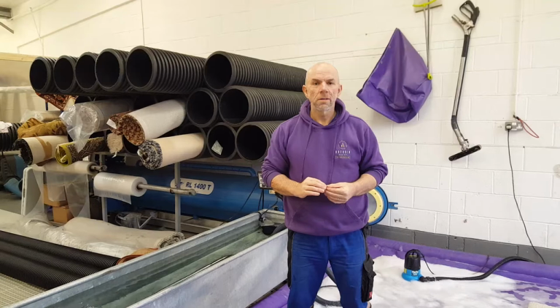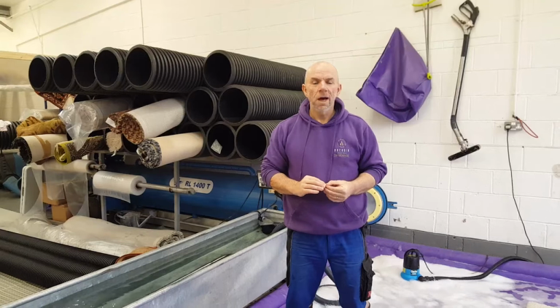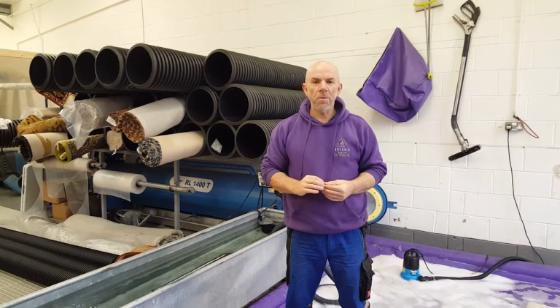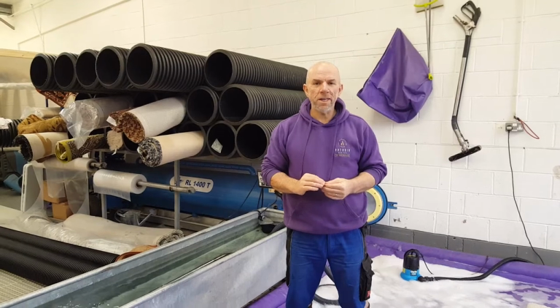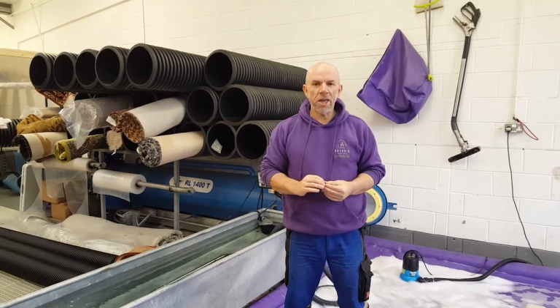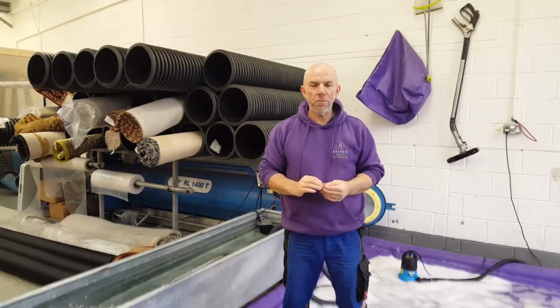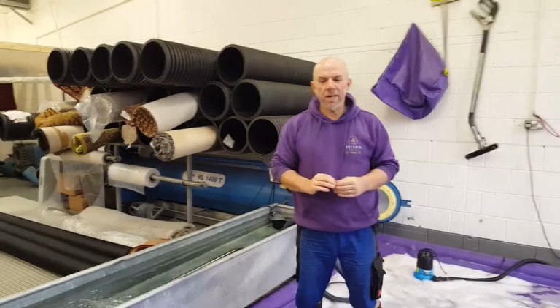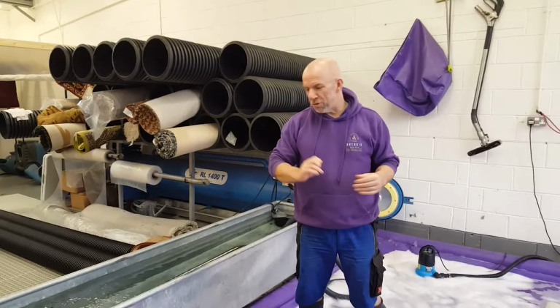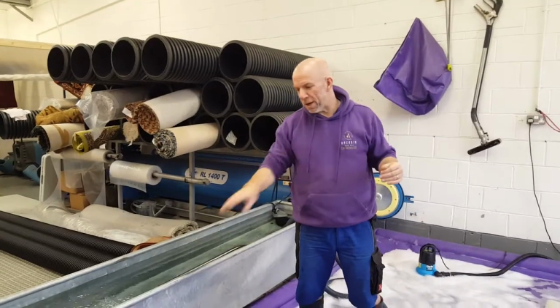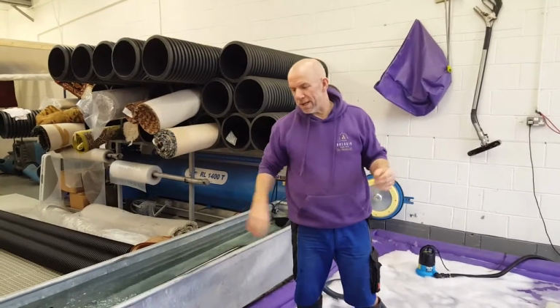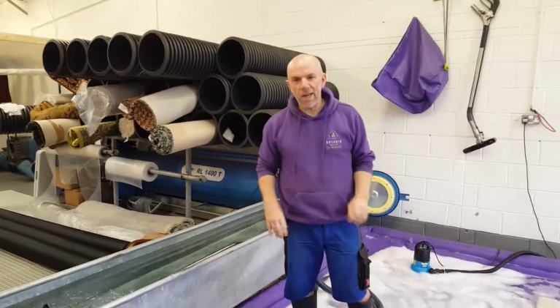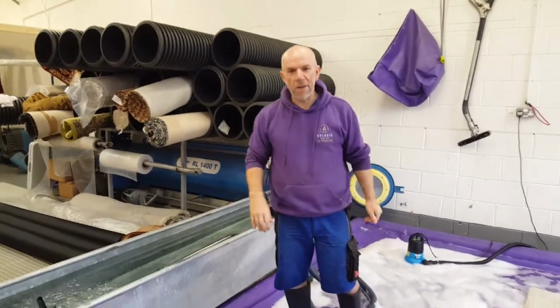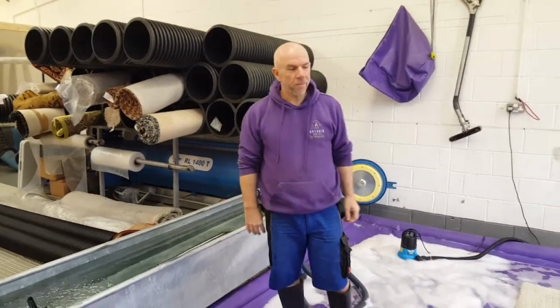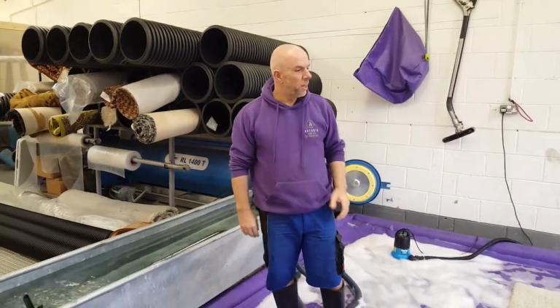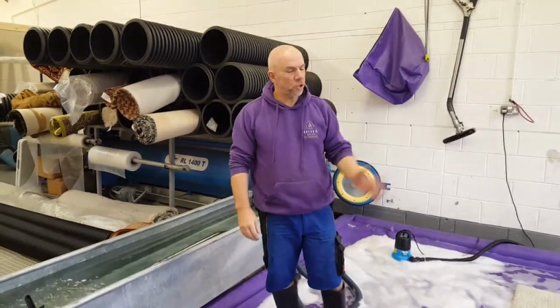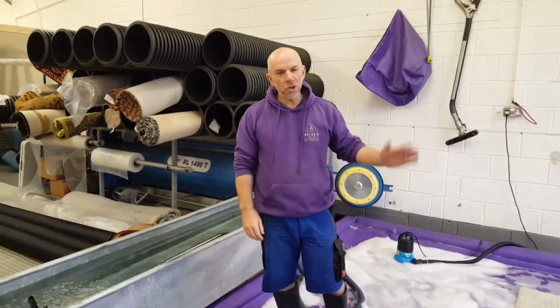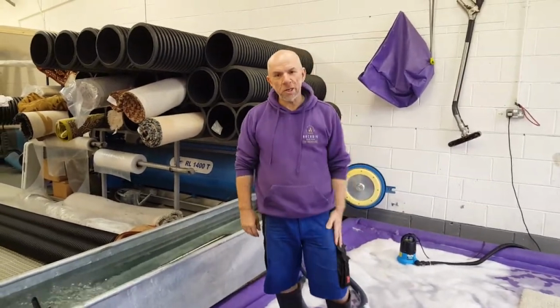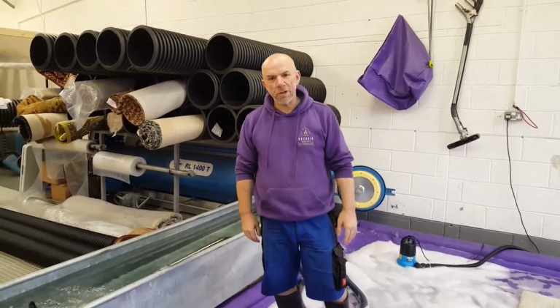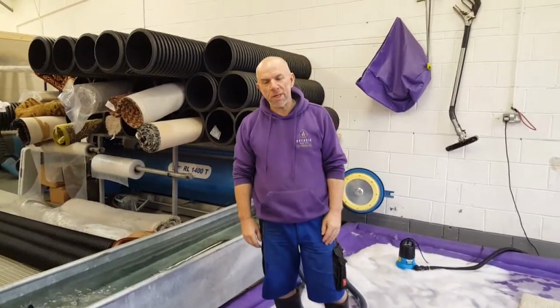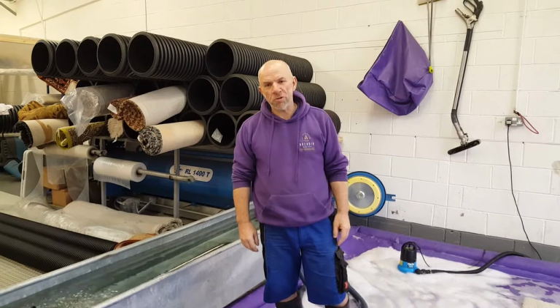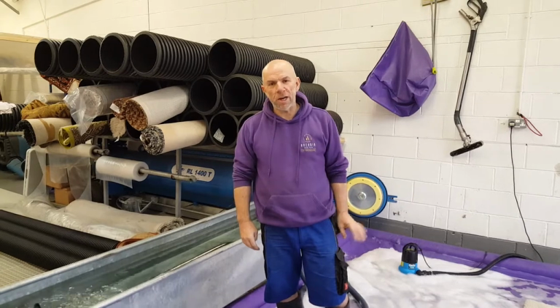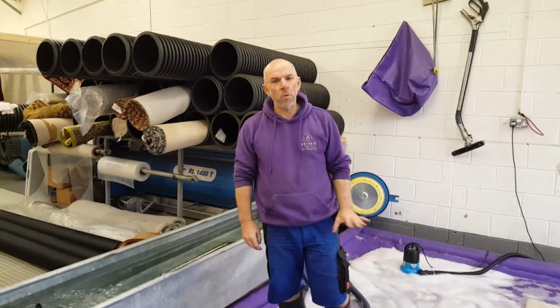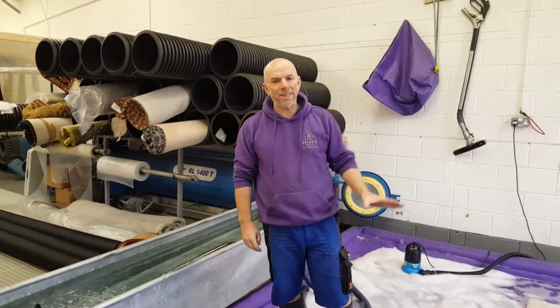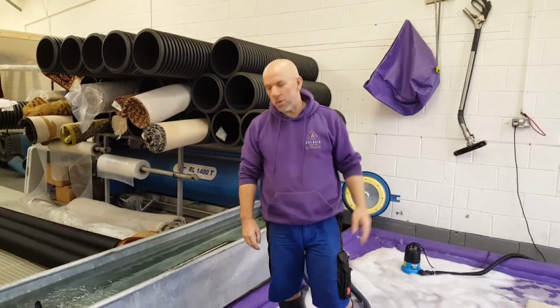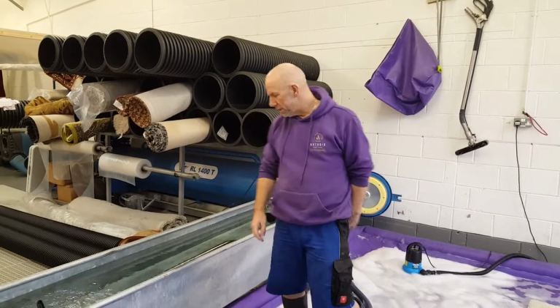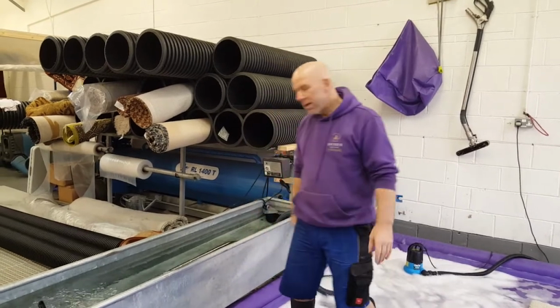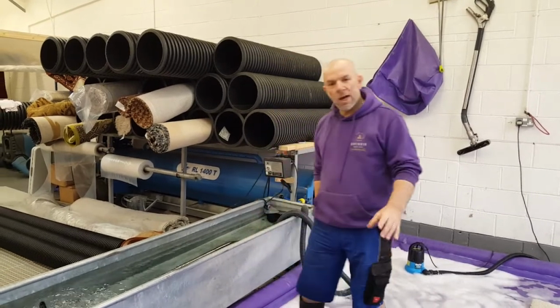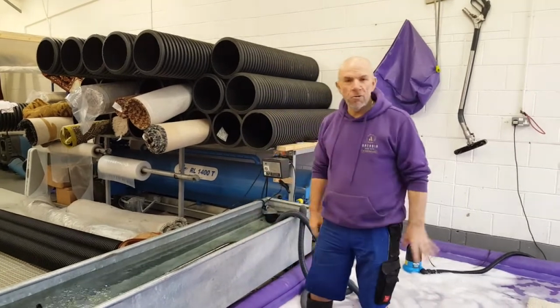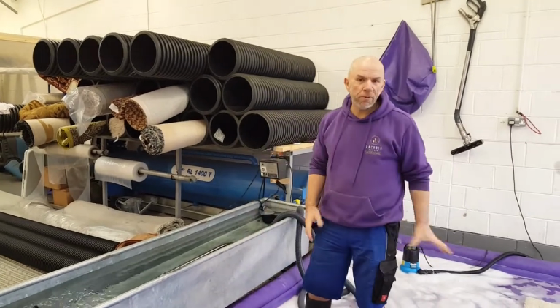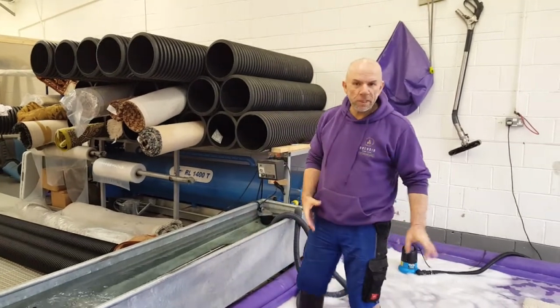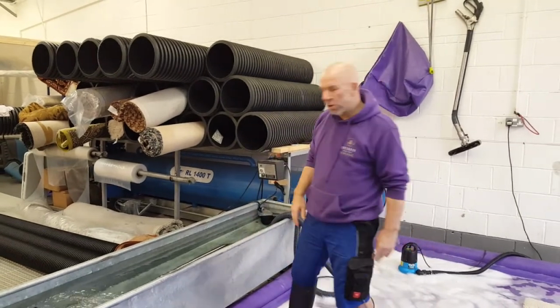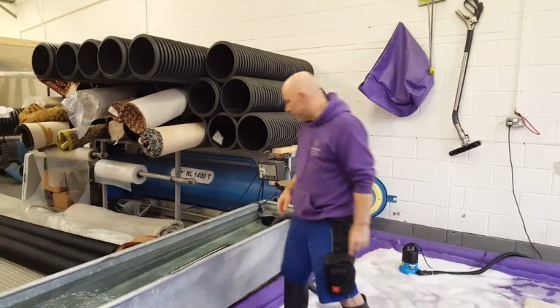Hi everybody, Derek here from Arcadia Rustbar. Just want to show you, give you a quick demonstration on how we wet out the roof before we start washing it.